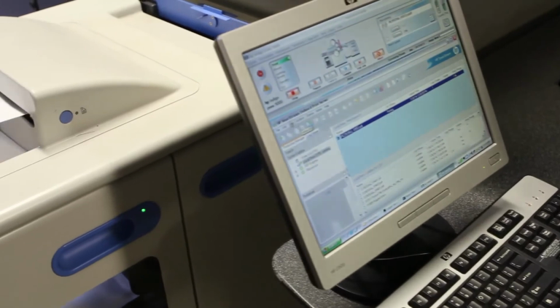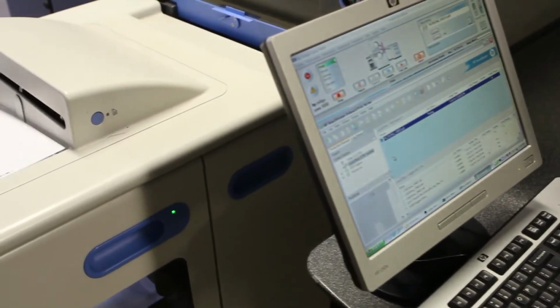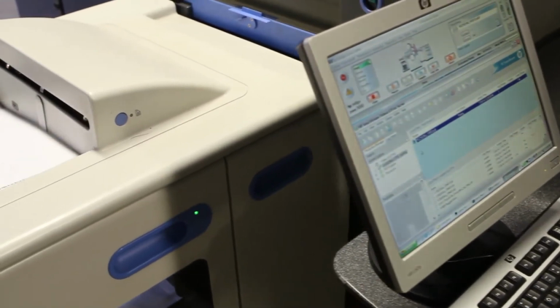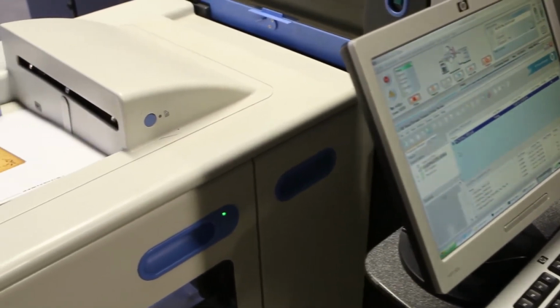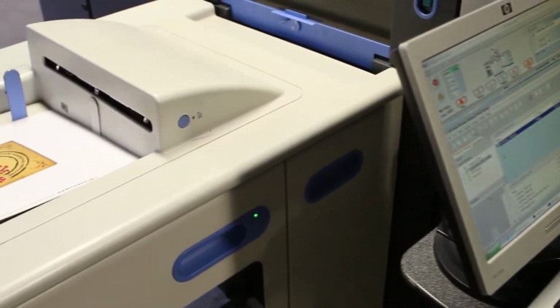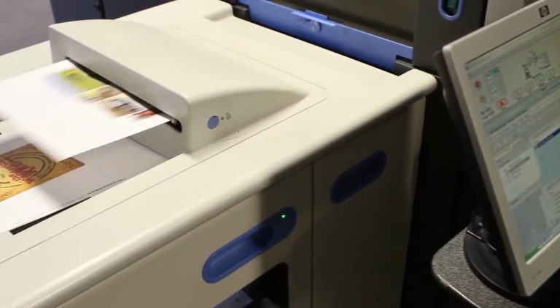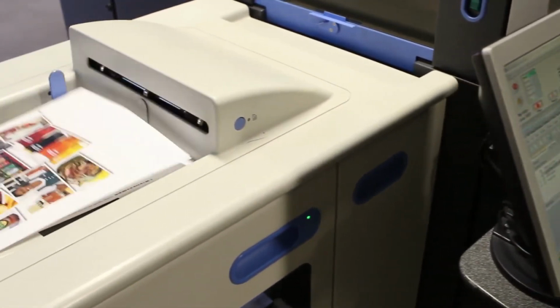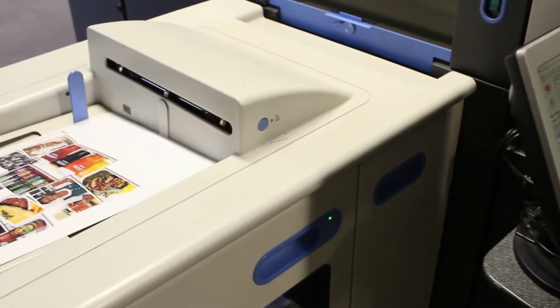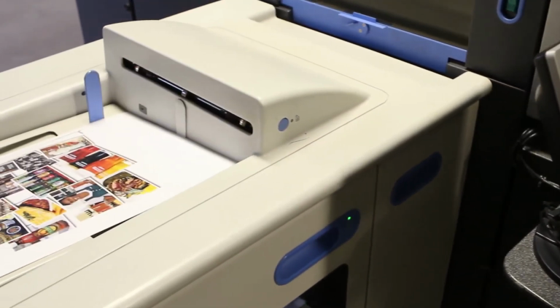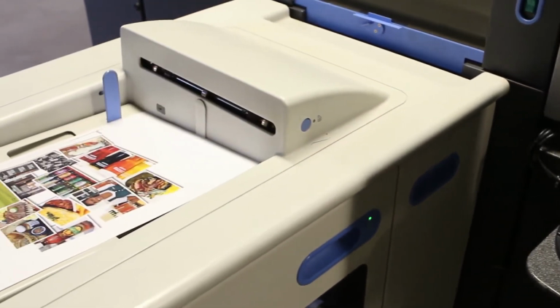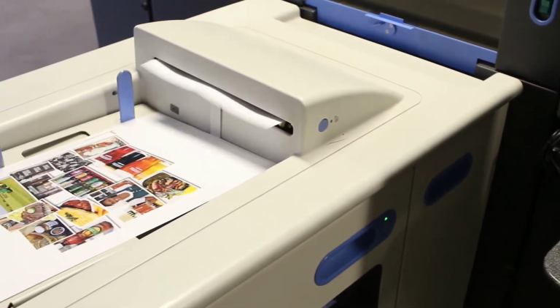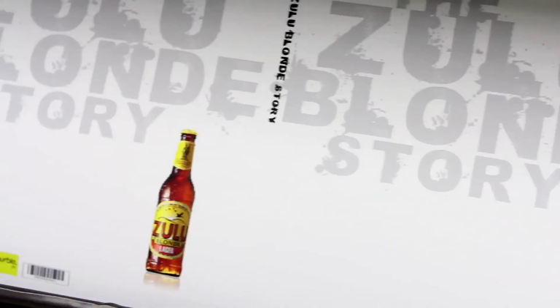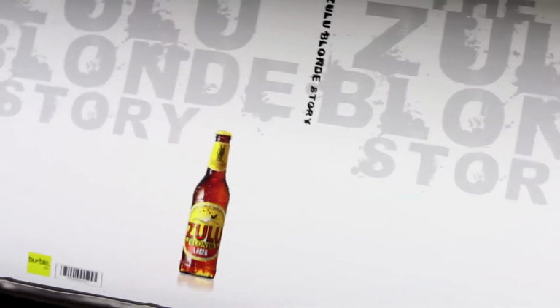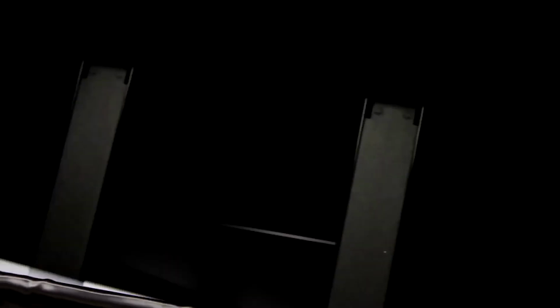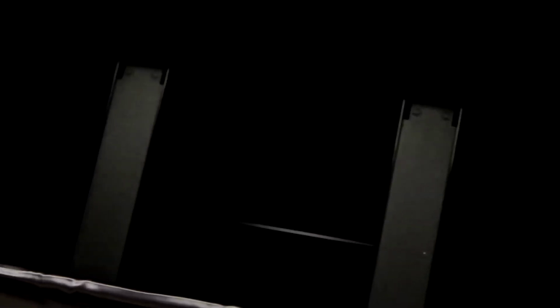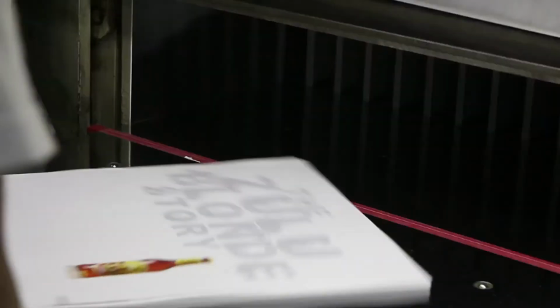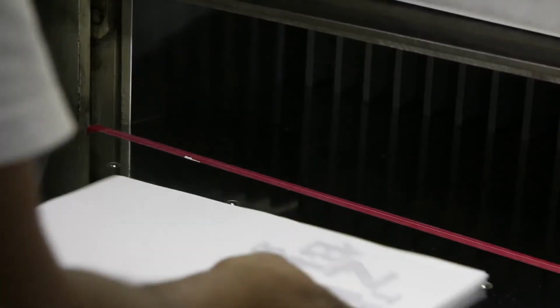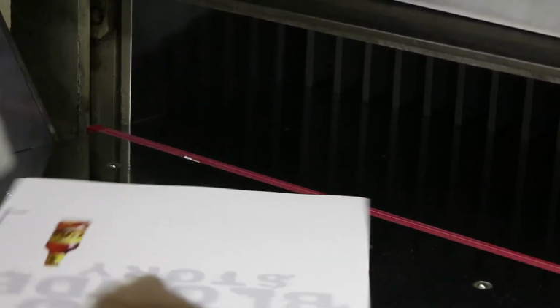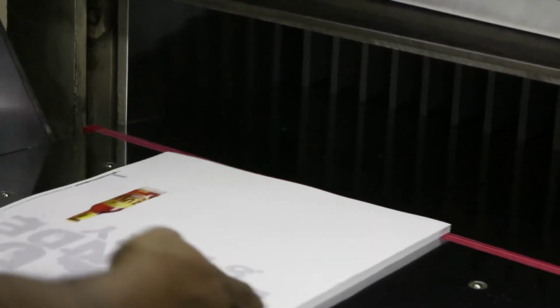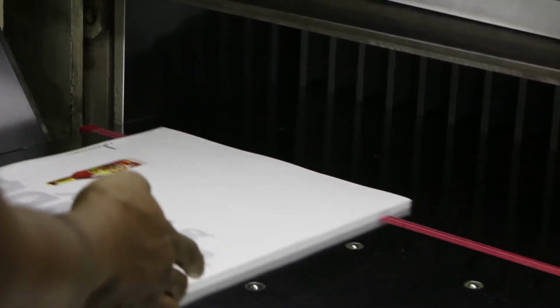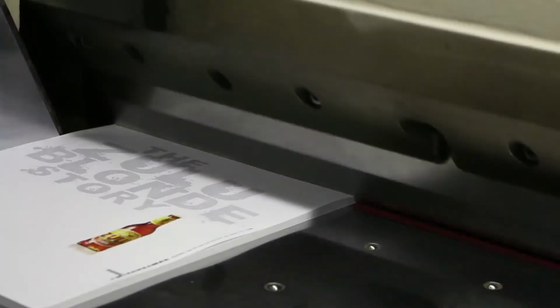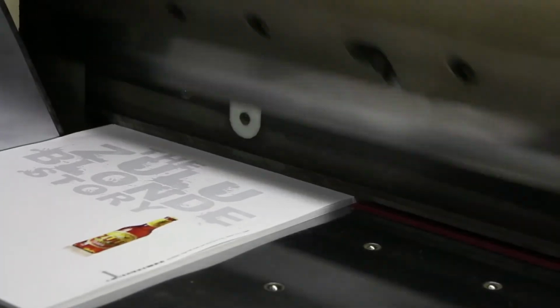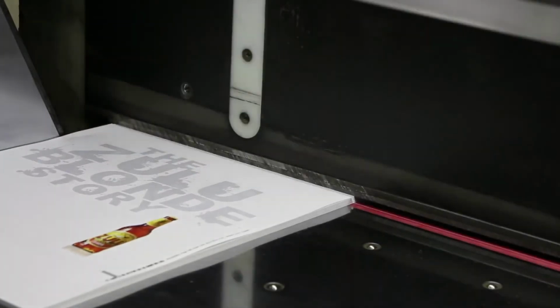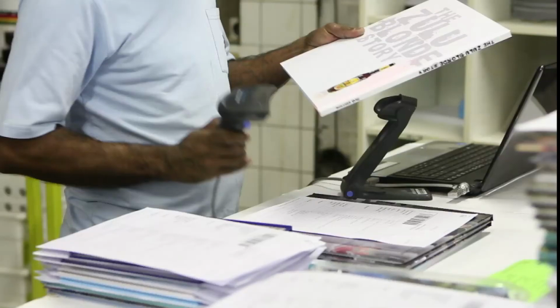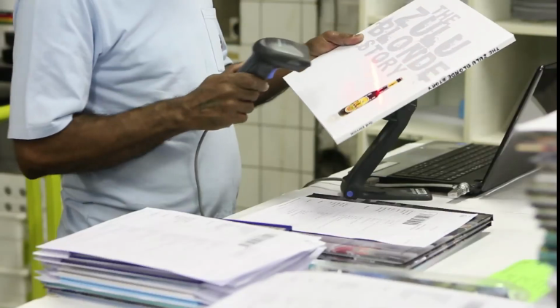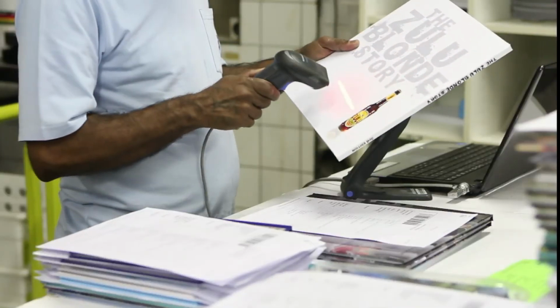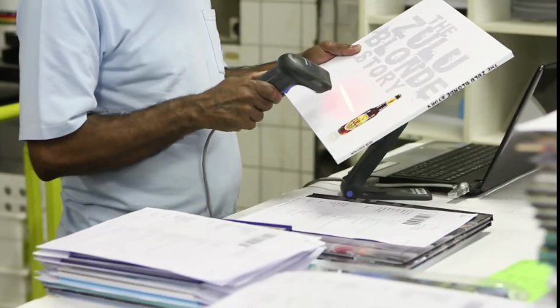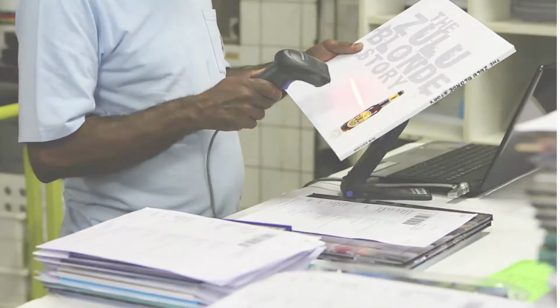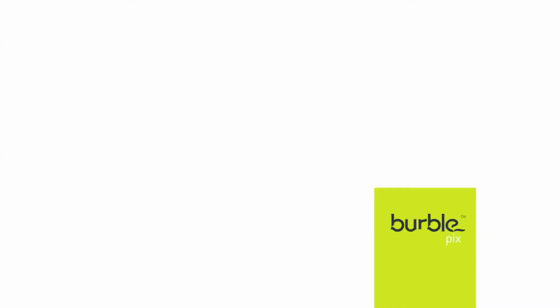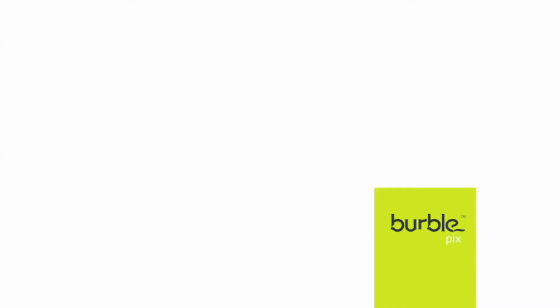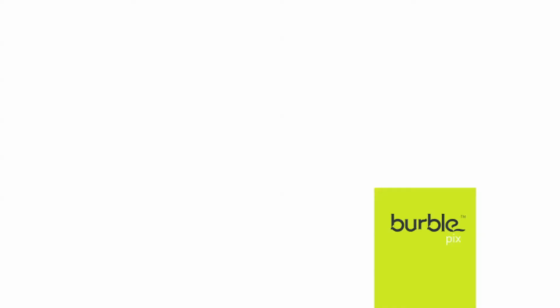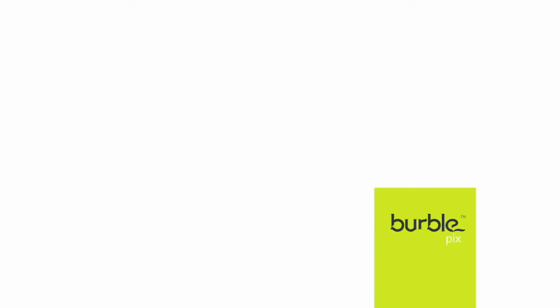They use the leading Indigo press for printing and some of the best binding and finishing machinery in the world. Make your next photobook masterpiece with Burblepix.